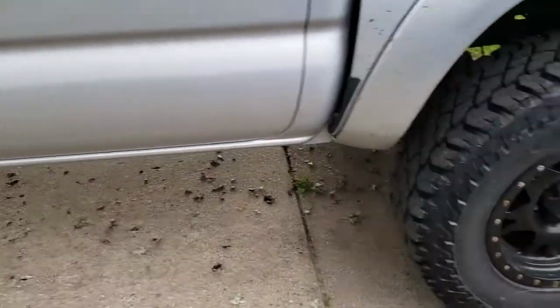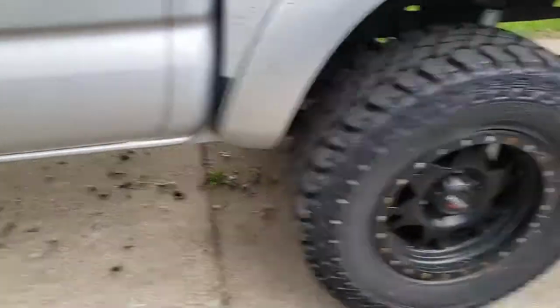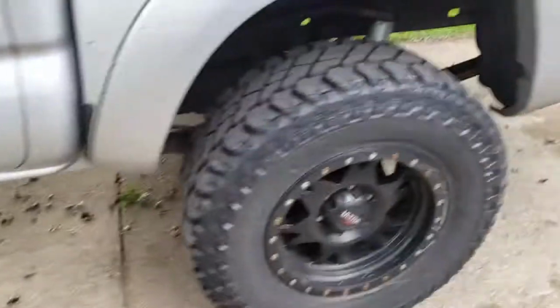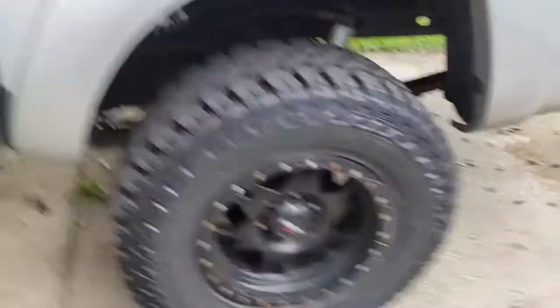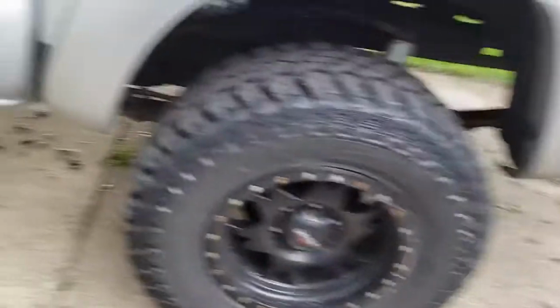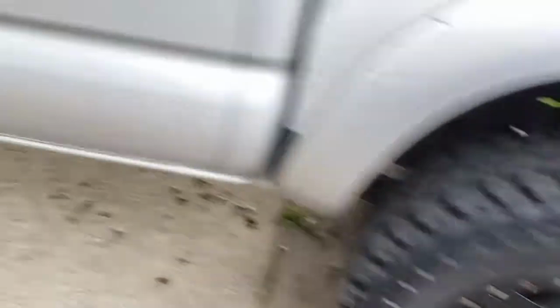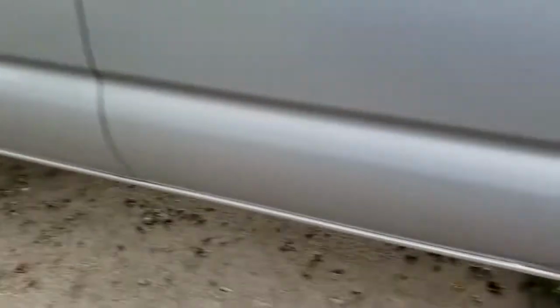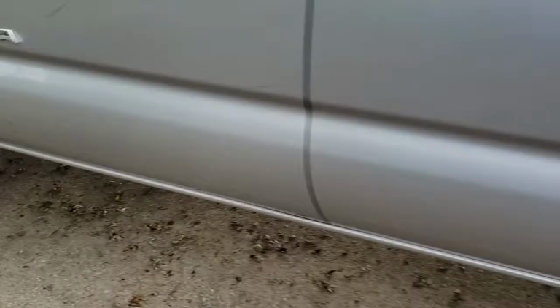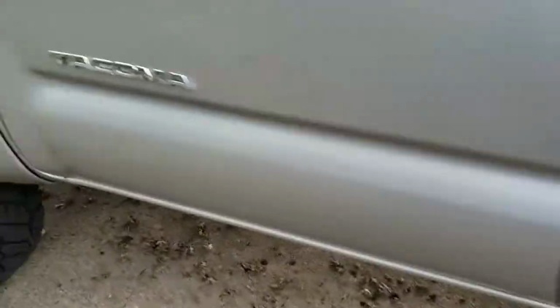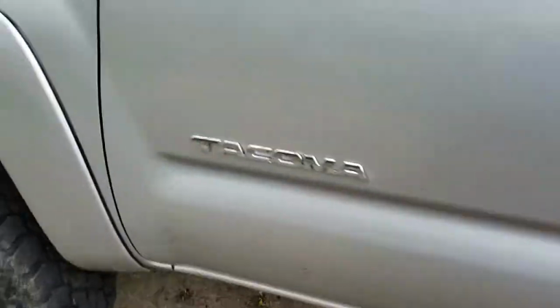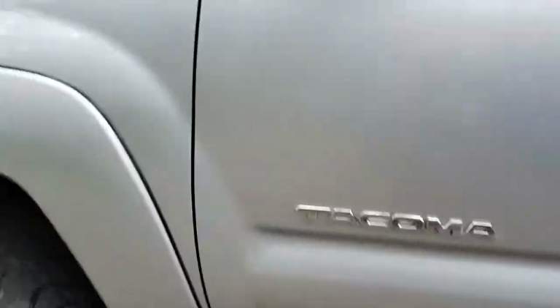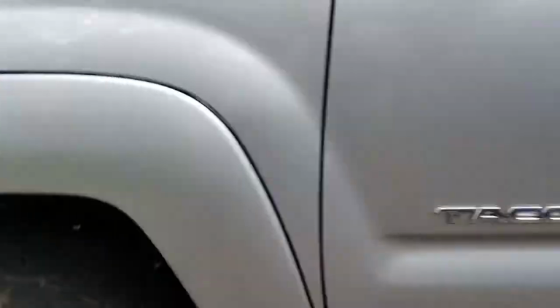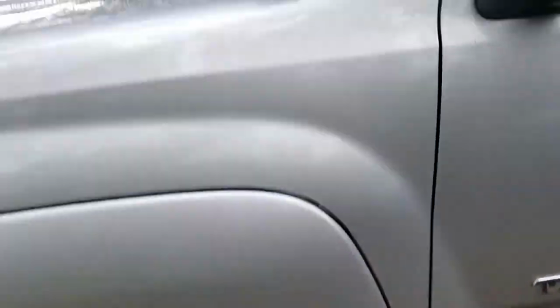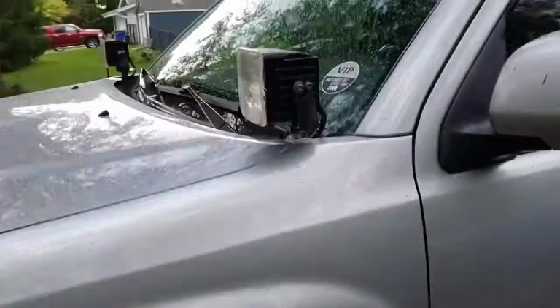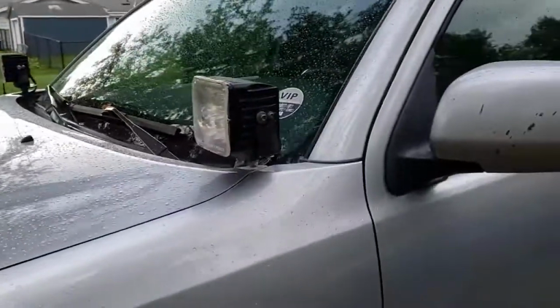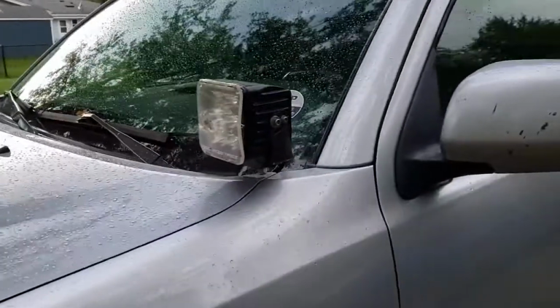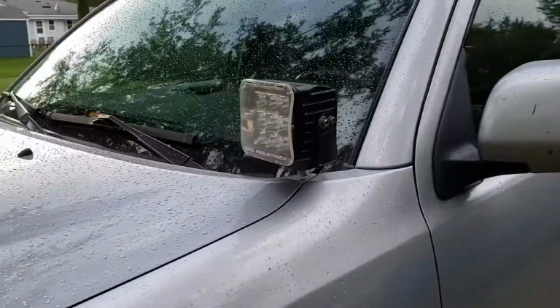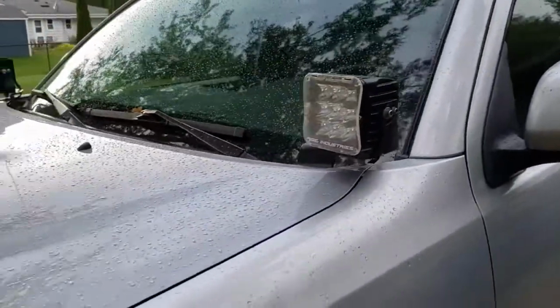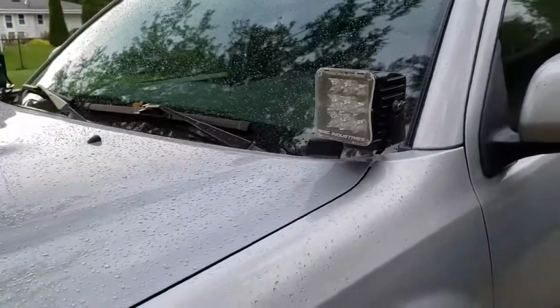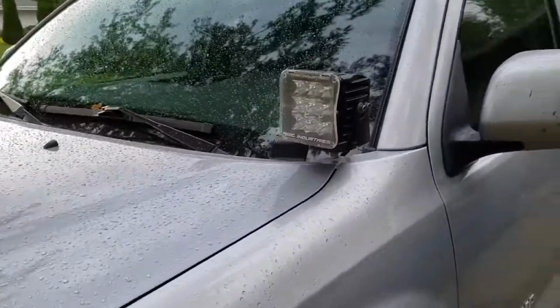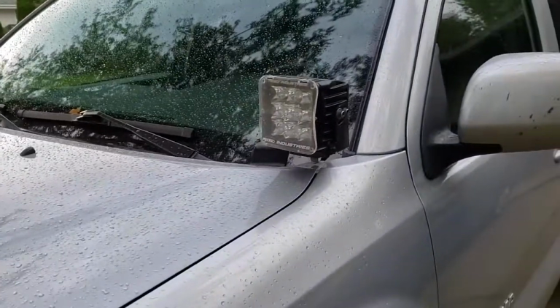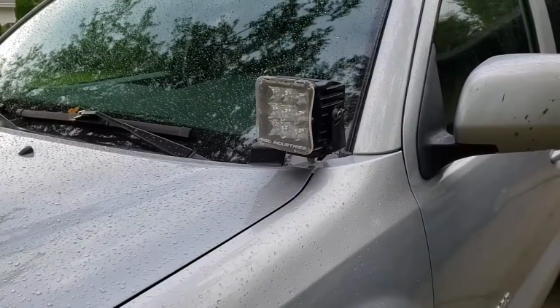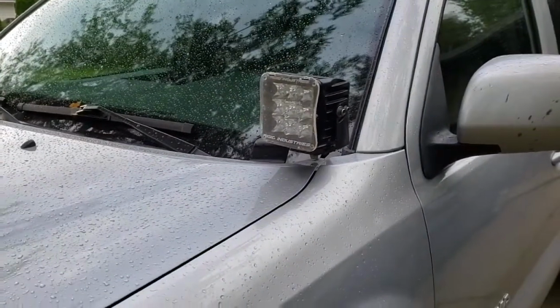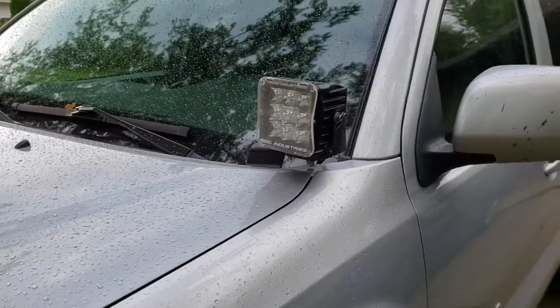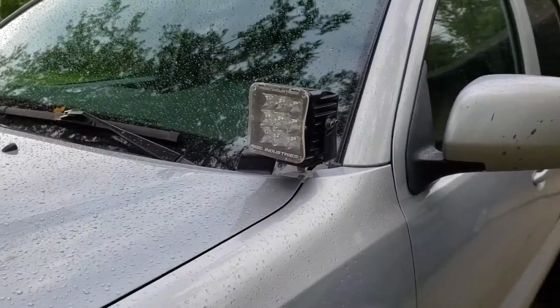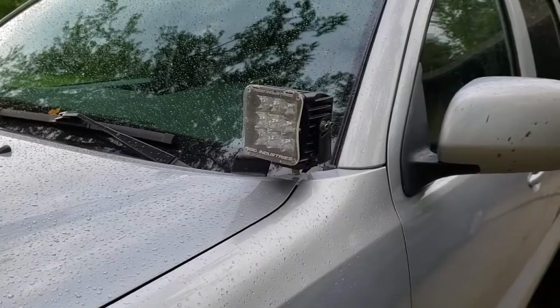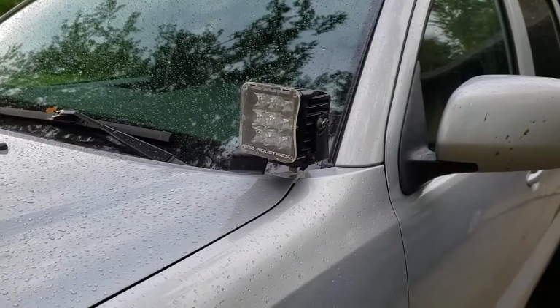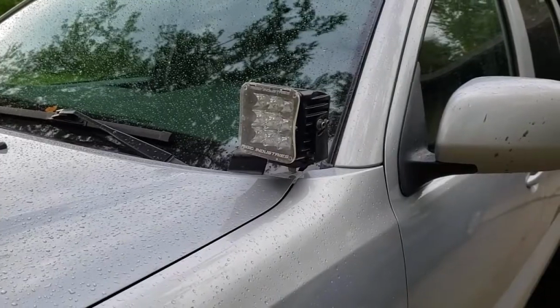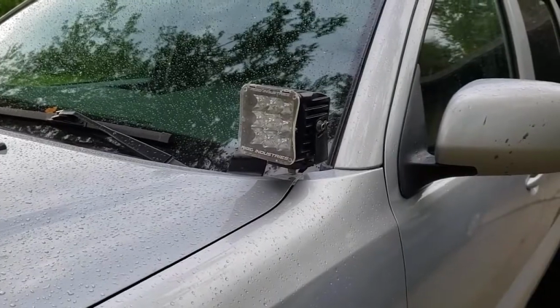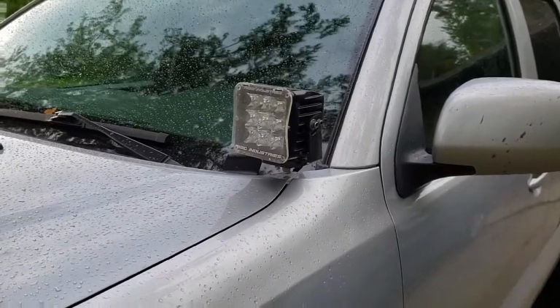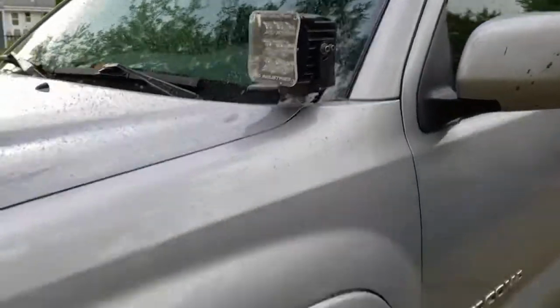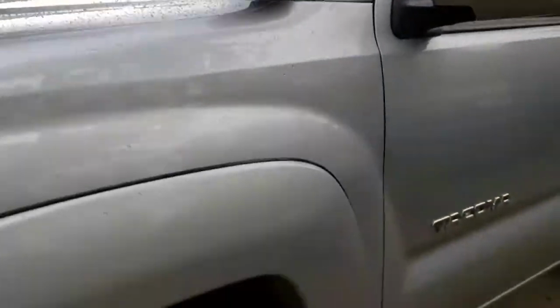The next thing we learned, just in general for off-roading: when you're up north in the woods and you can't see, you need lights.